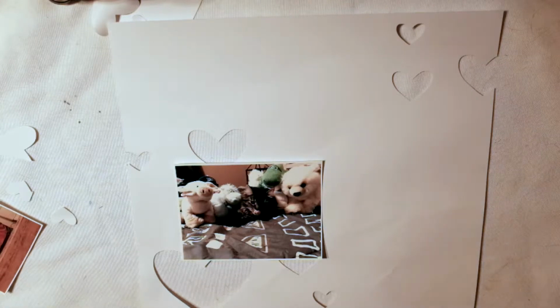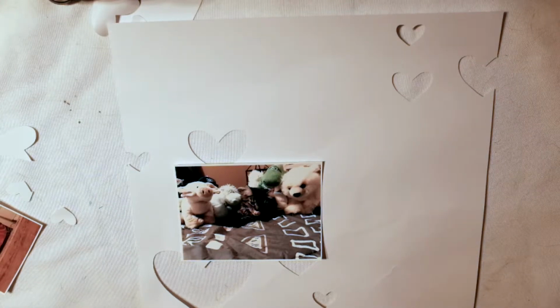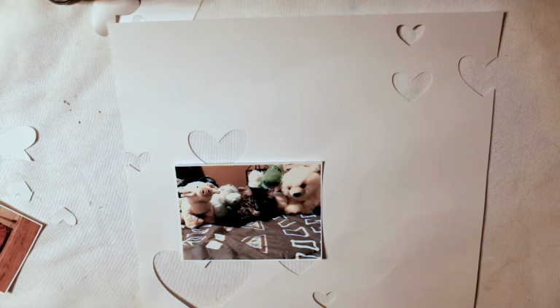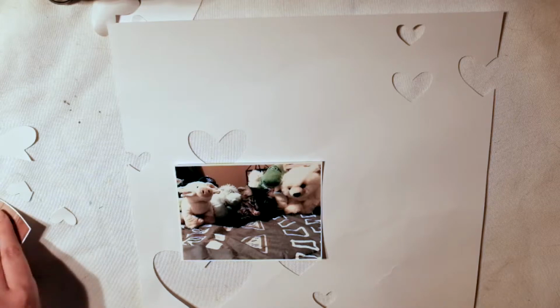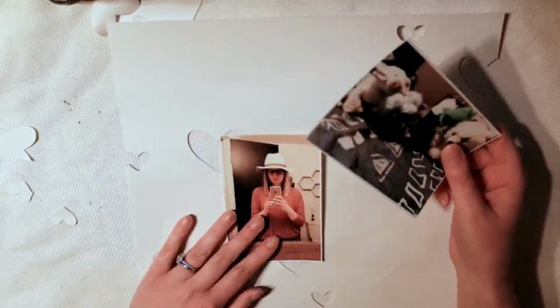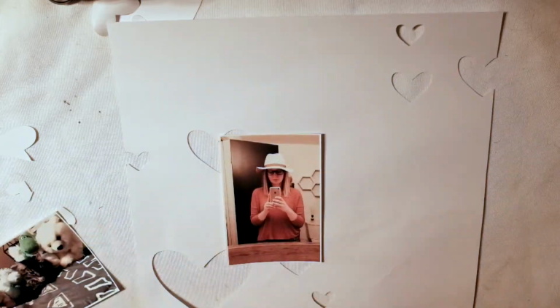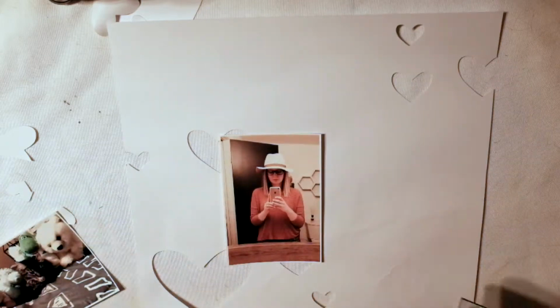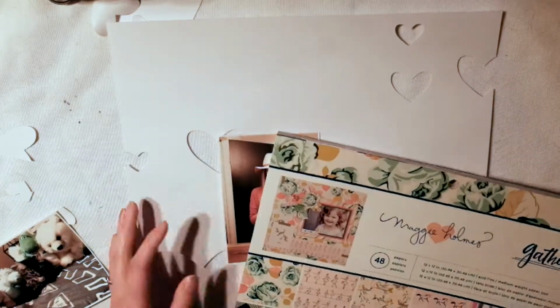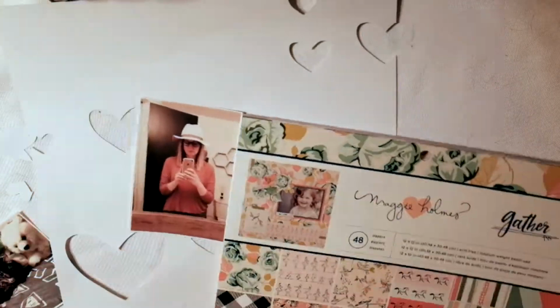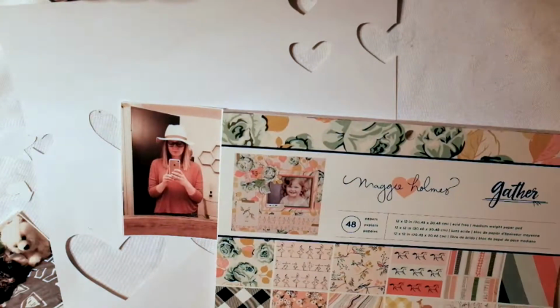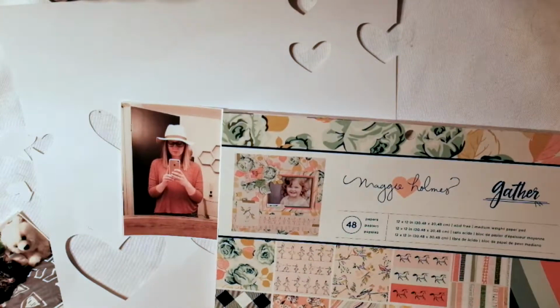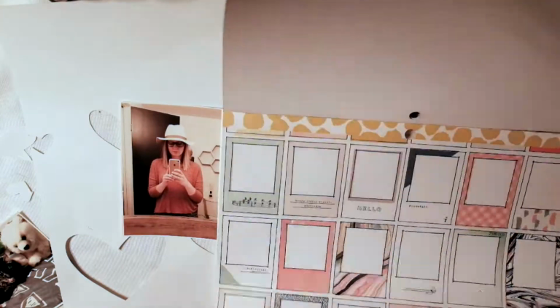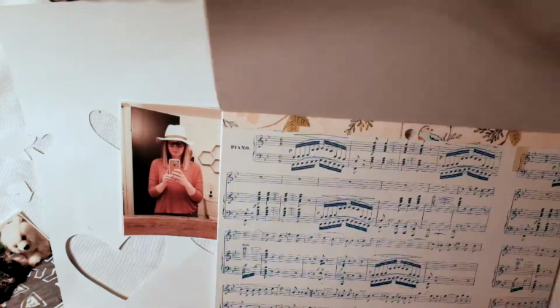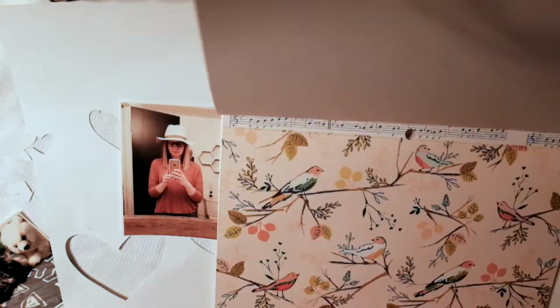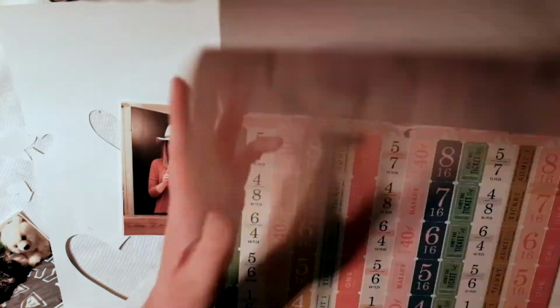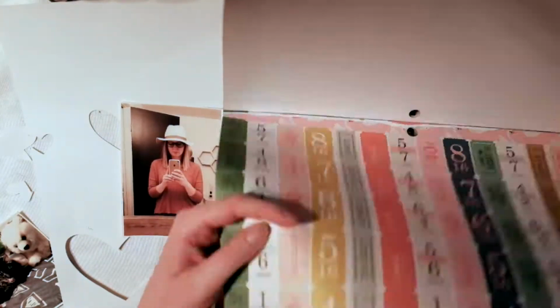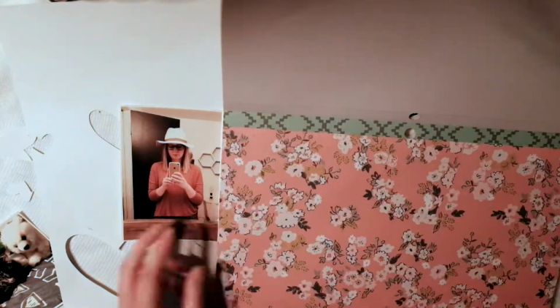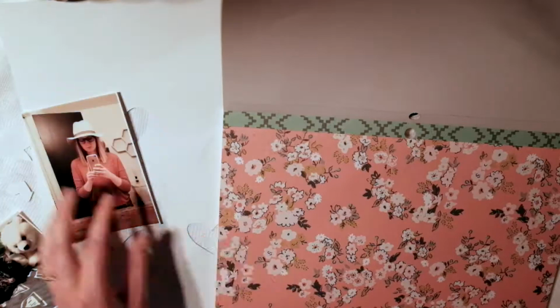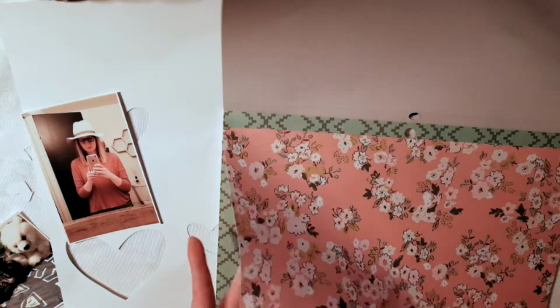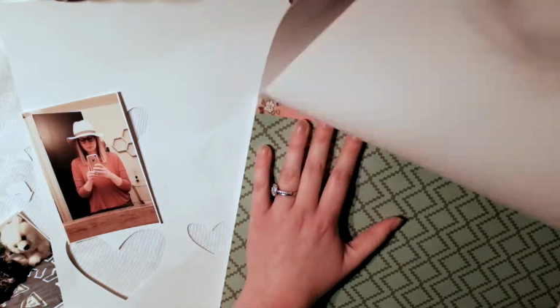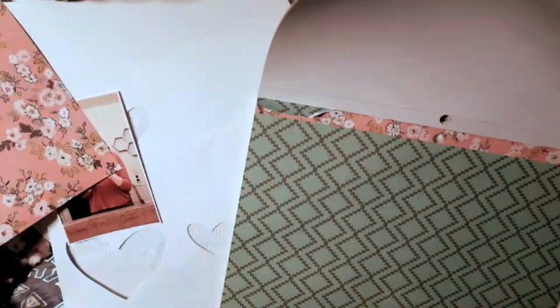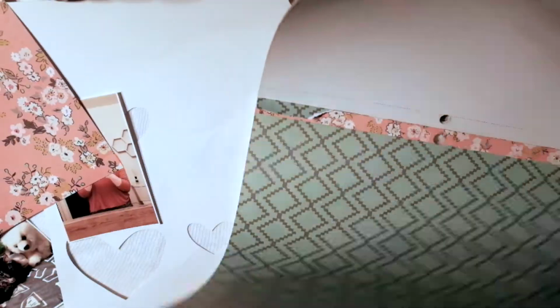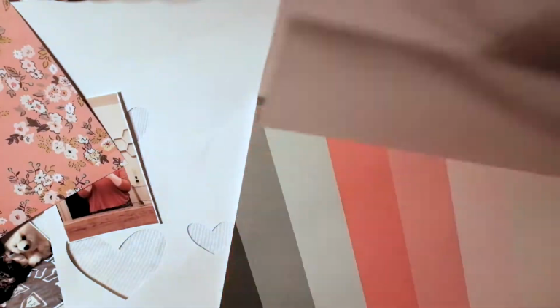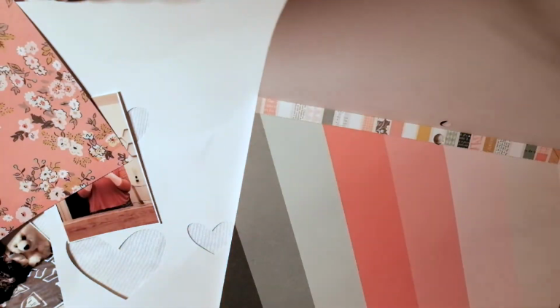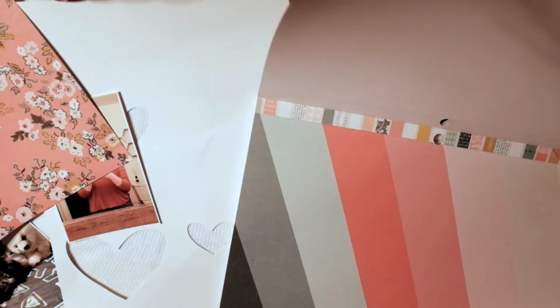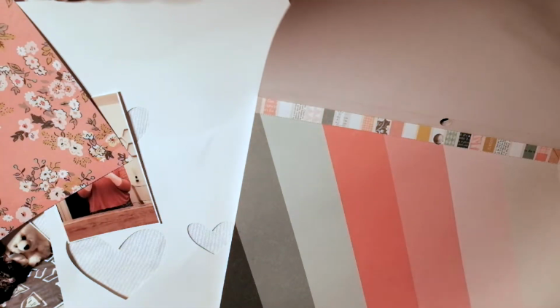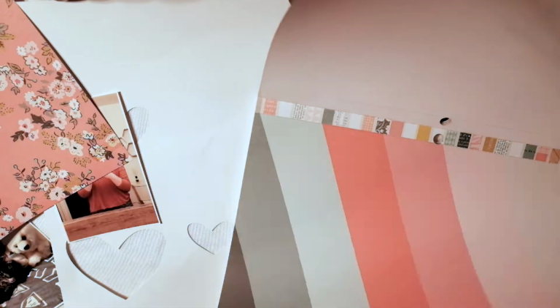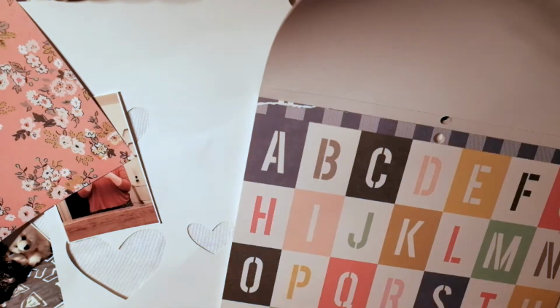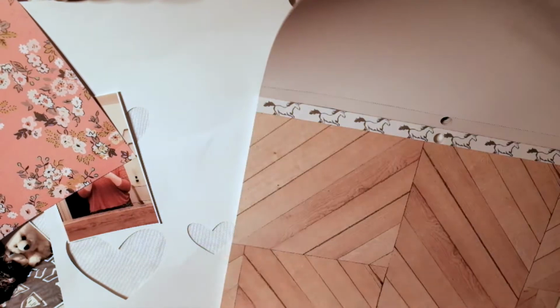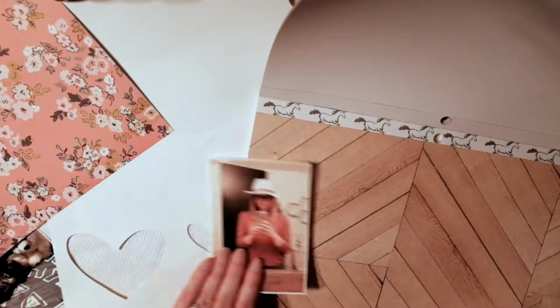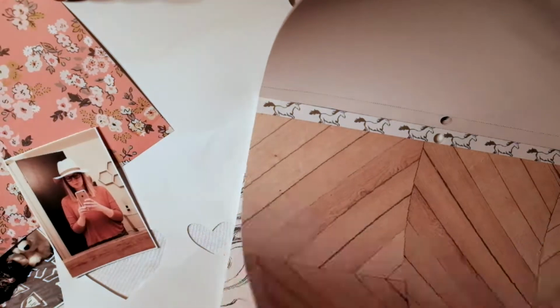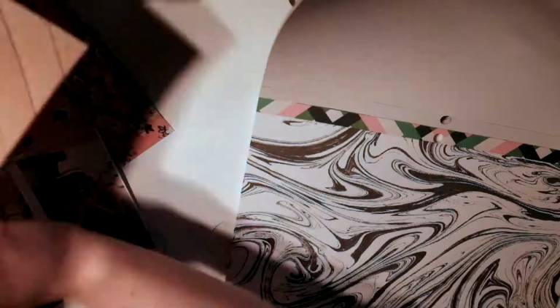I did some kind of falling off the page — I just thought that looked cool. But anyway, today I'm doing a scrapbook layout.